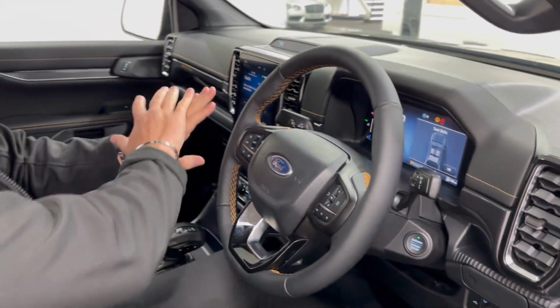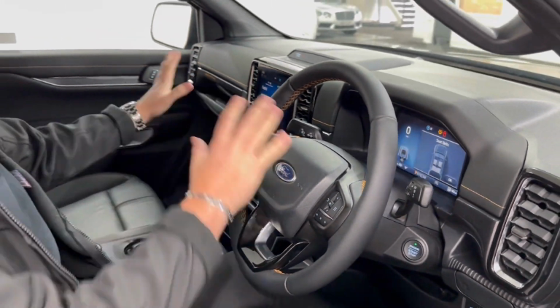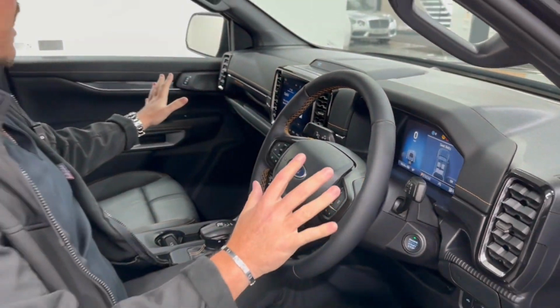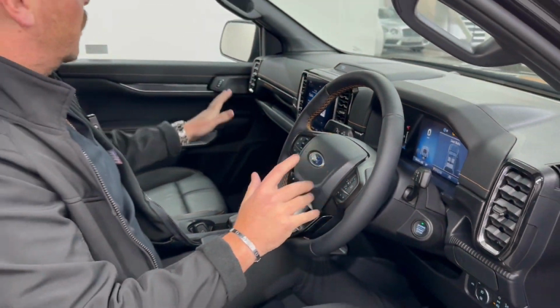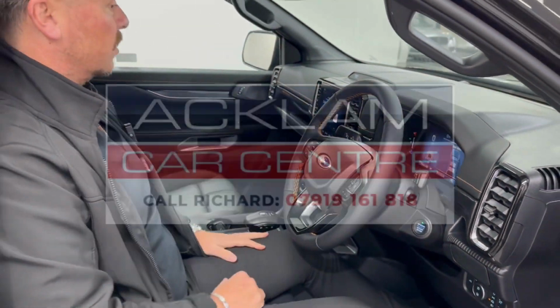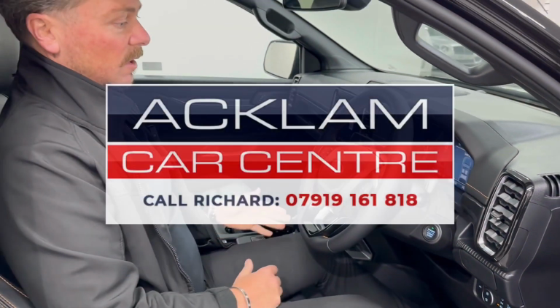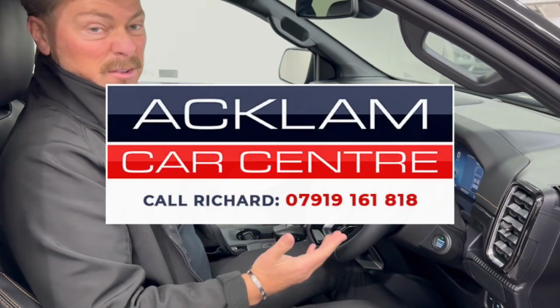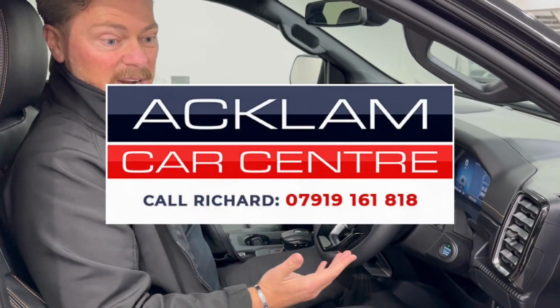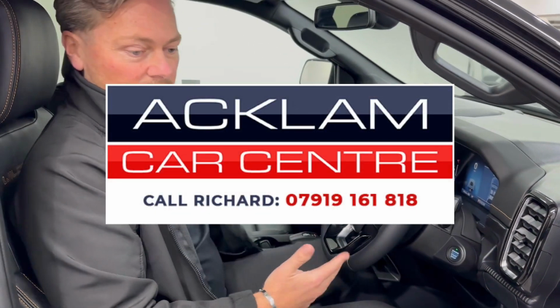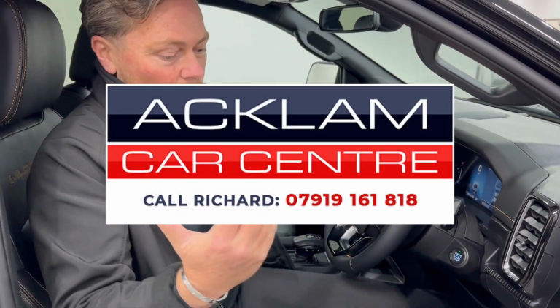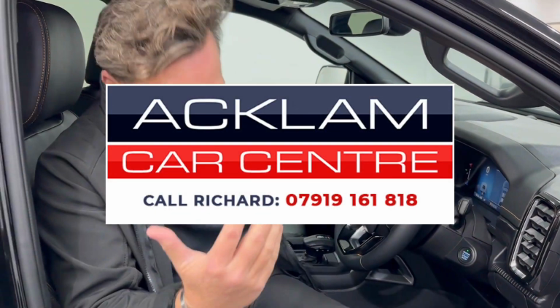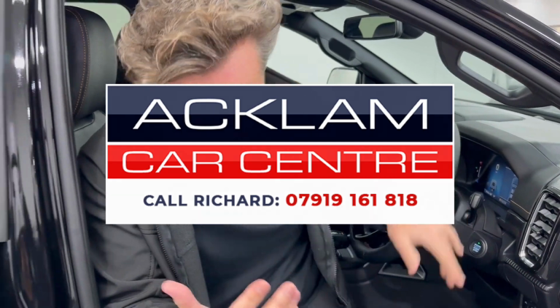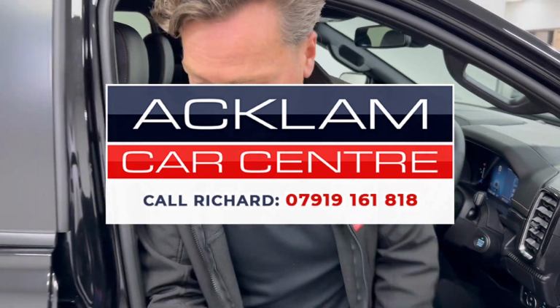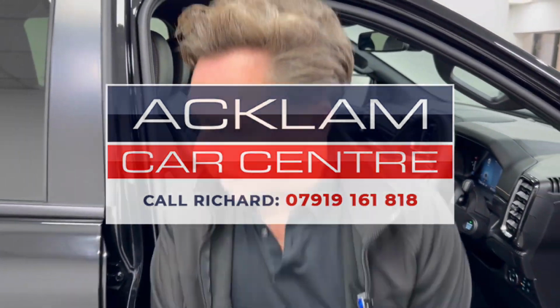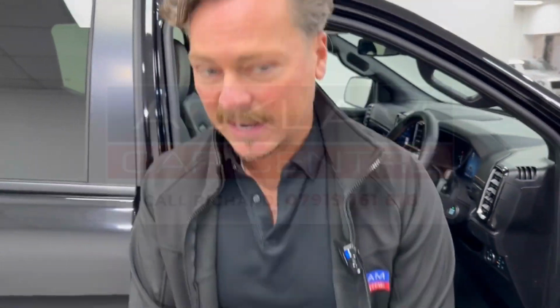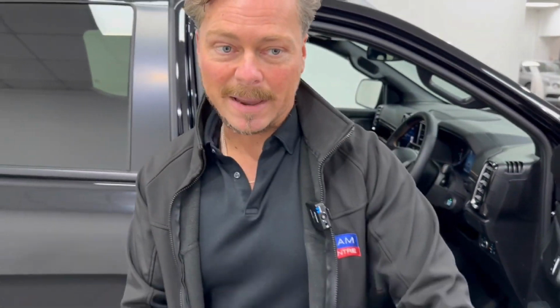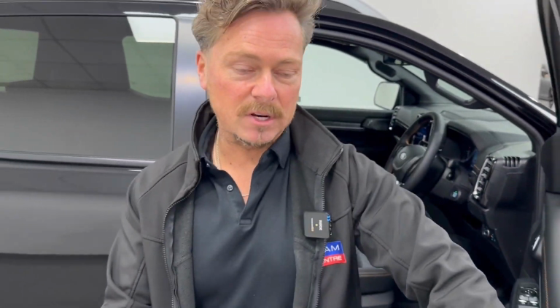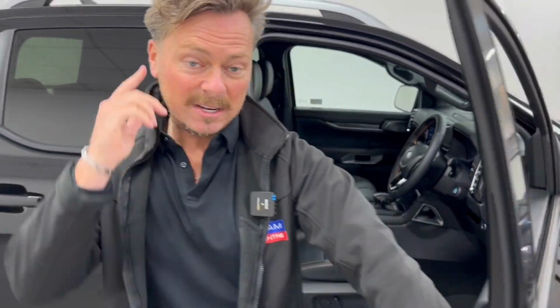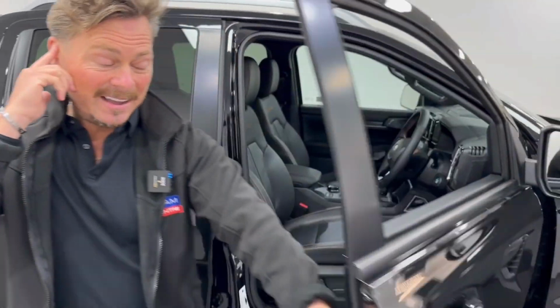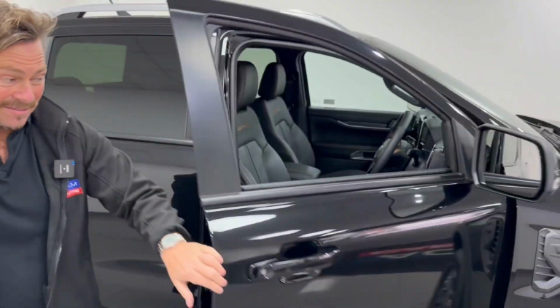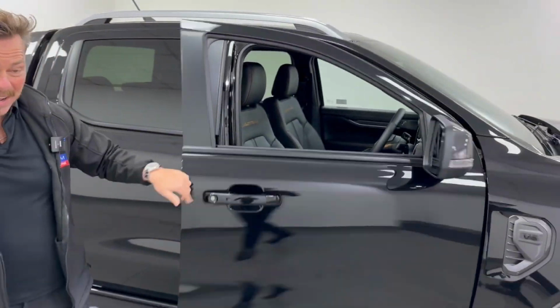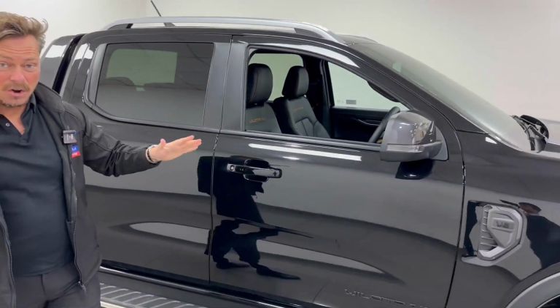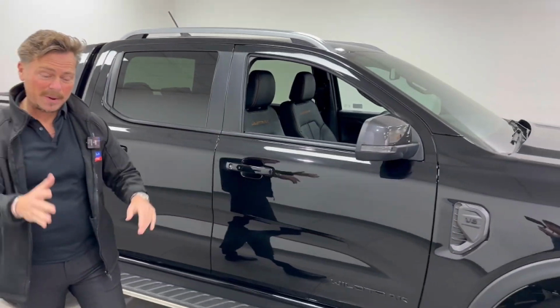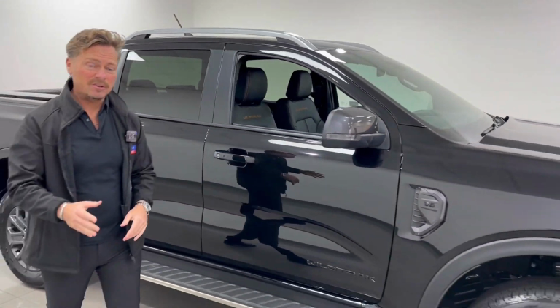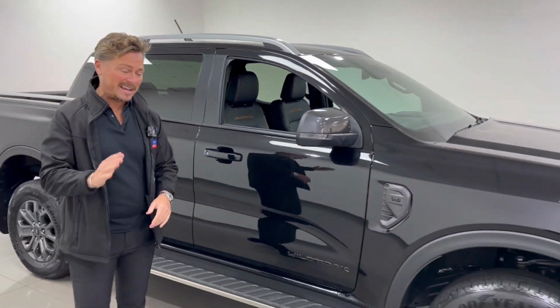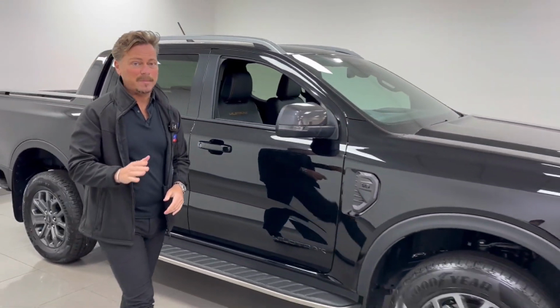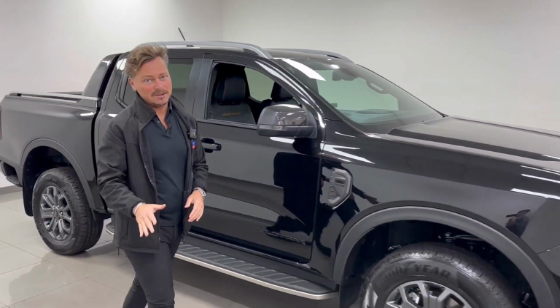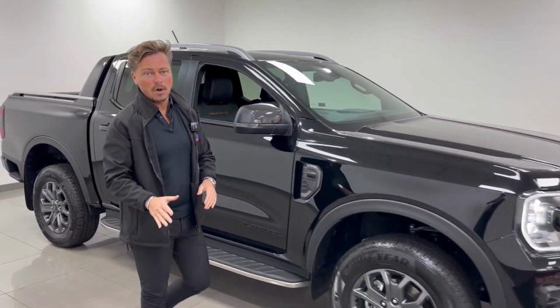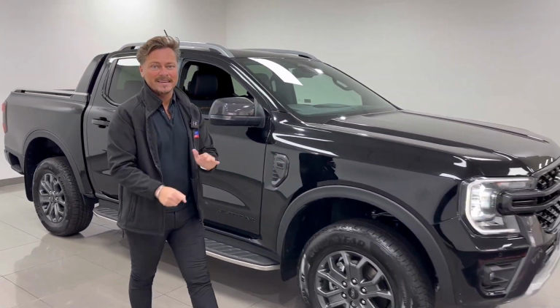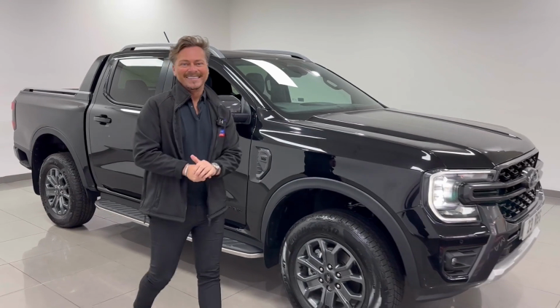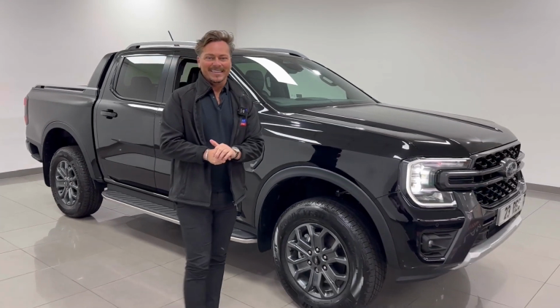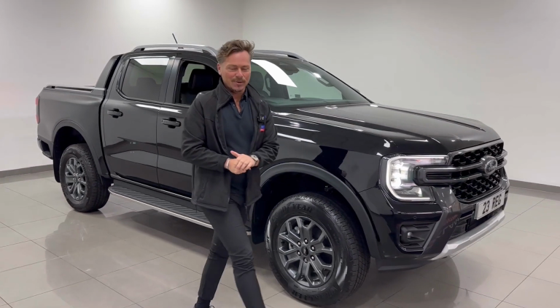I love the seating position, the seats, and this new dashboard — and it's a three-litre, what more could you want? It's on the website now. My name's Richard — this won't last long, so if you're interested, please call me. Thanks for watching.